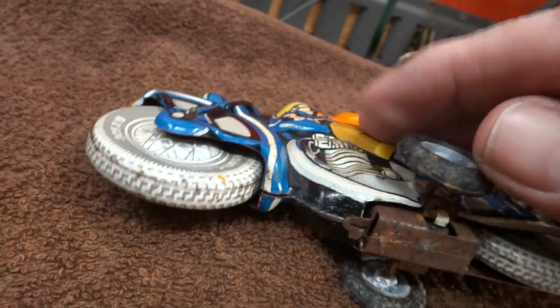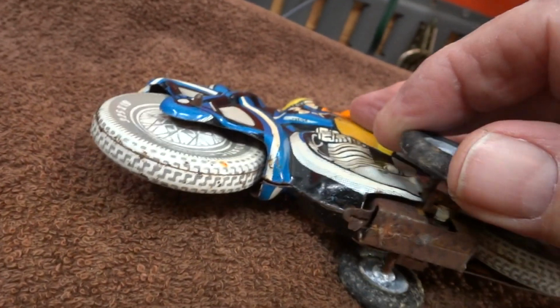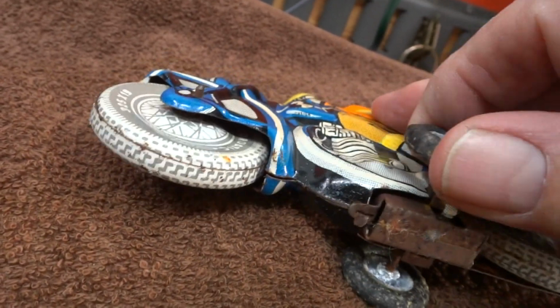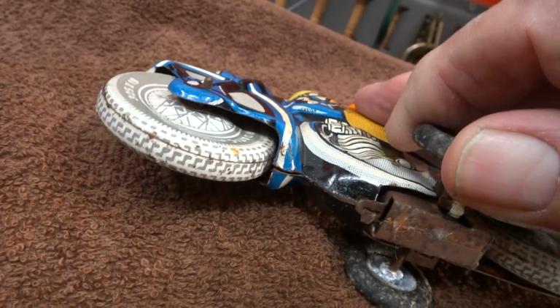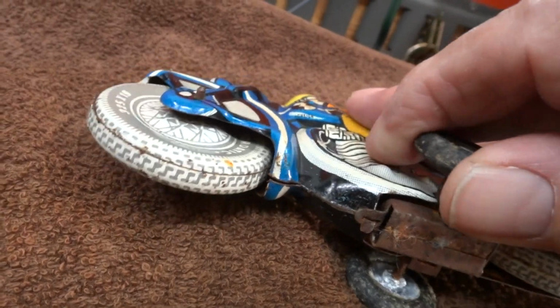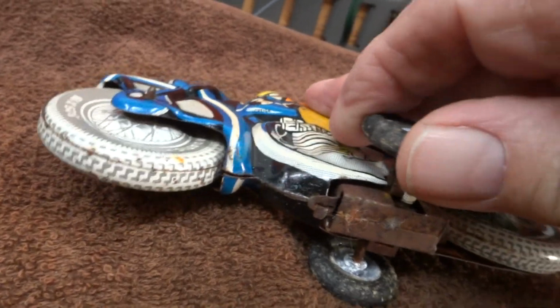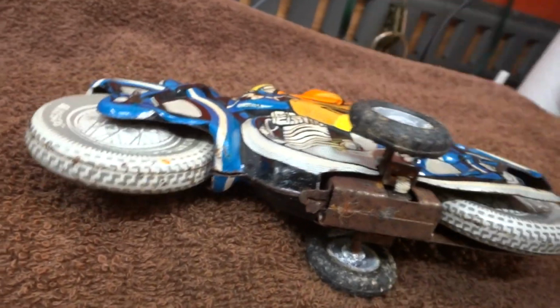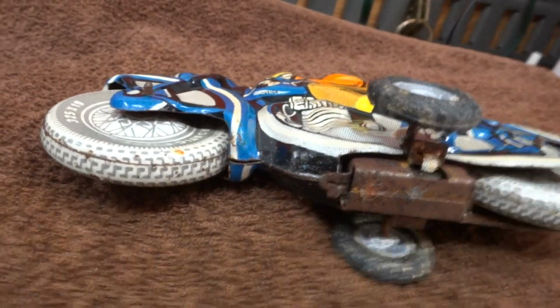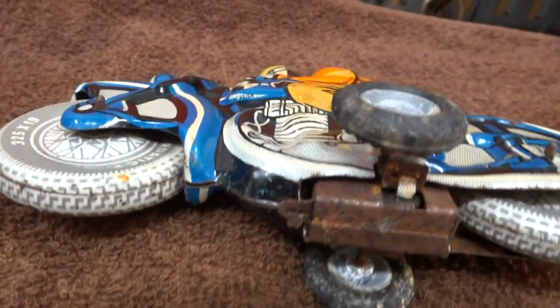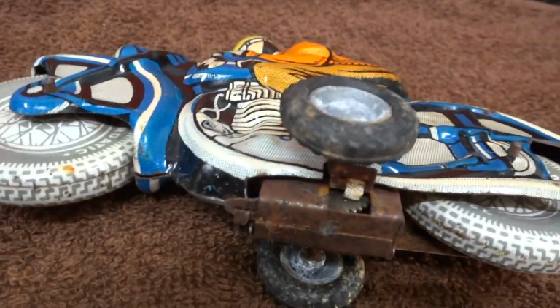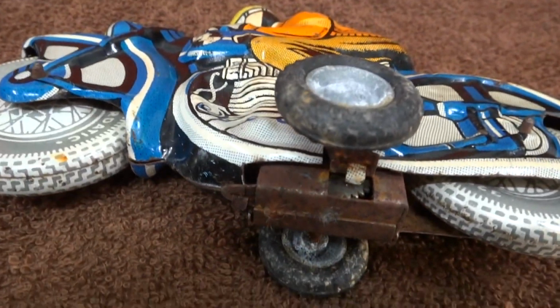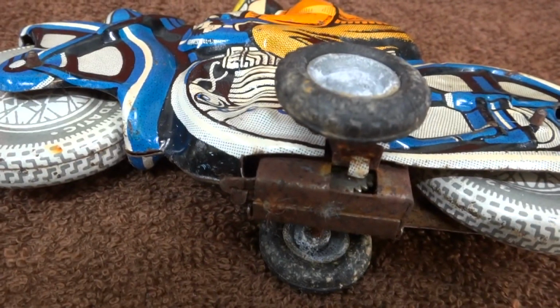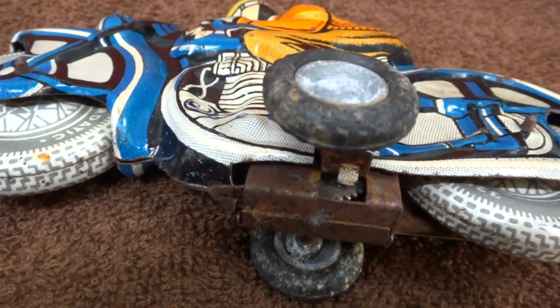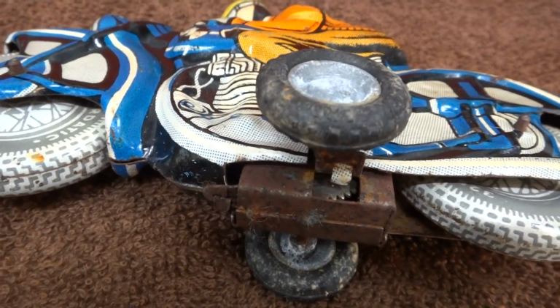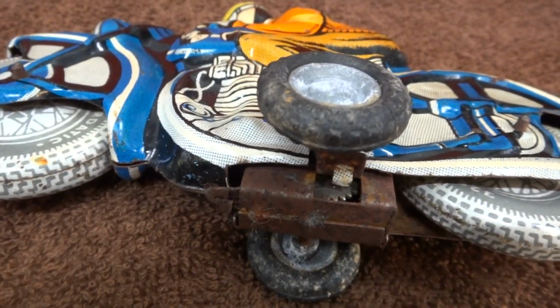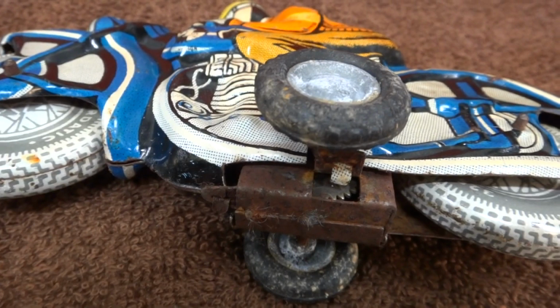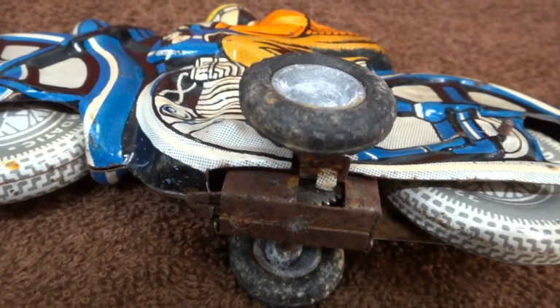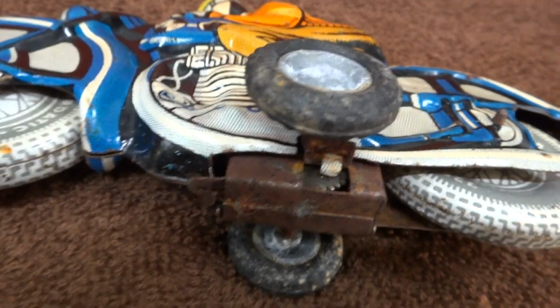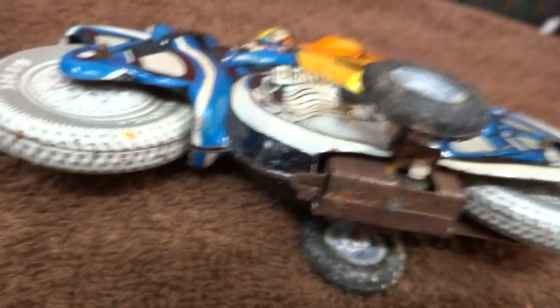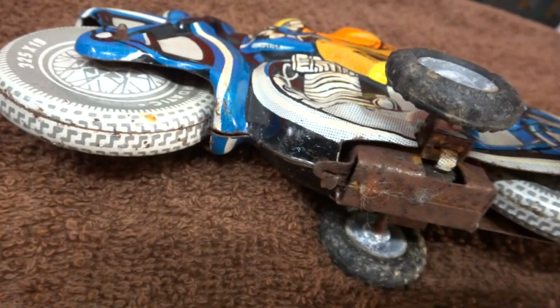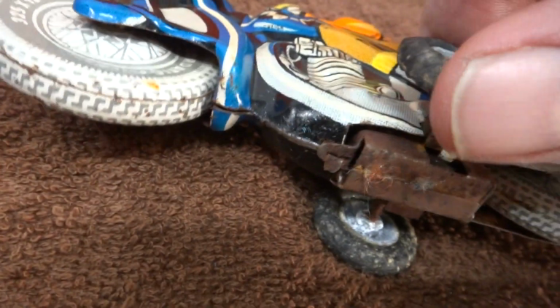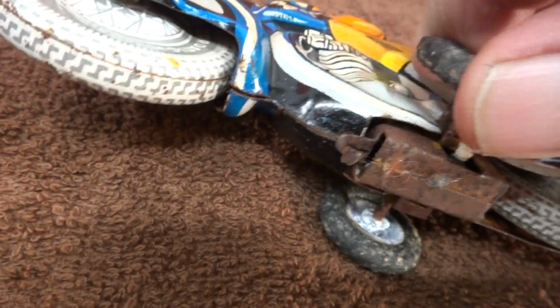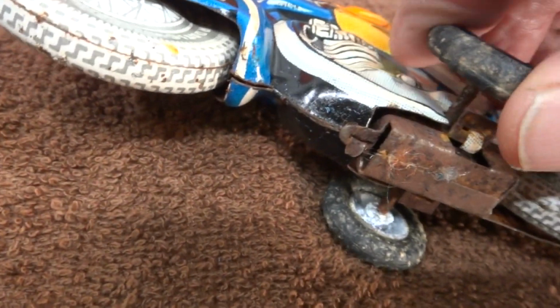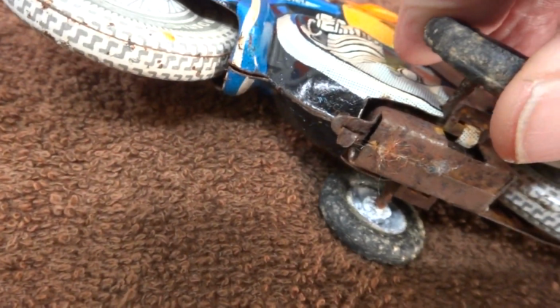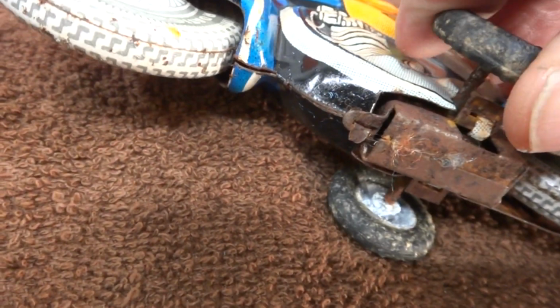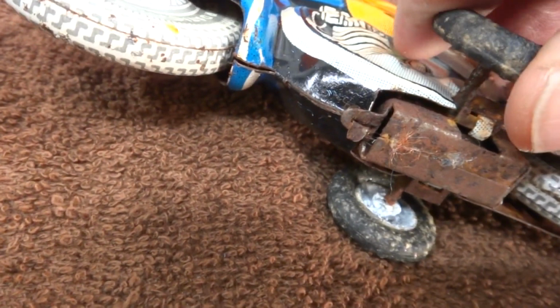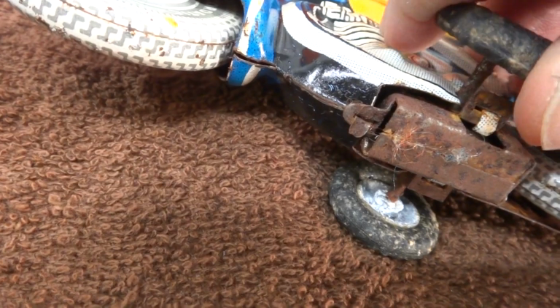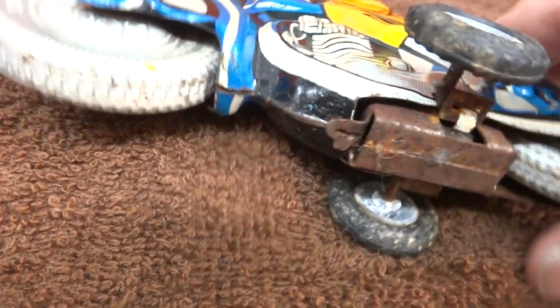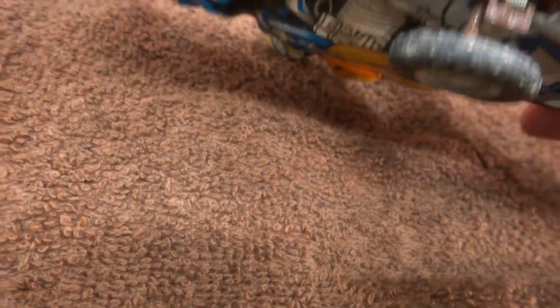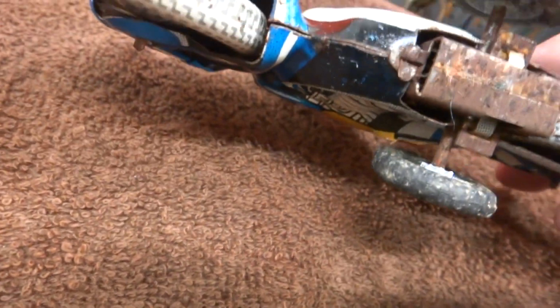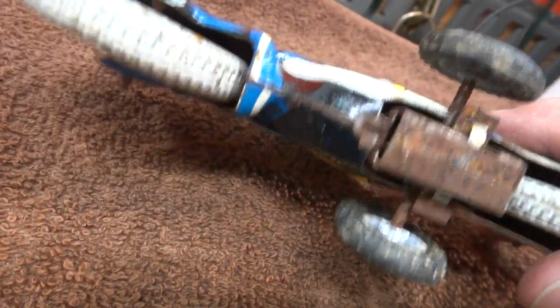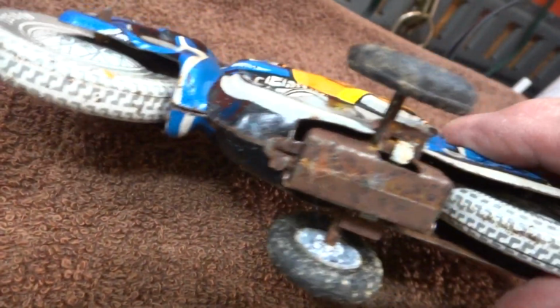It looks like it's a wind-up toy, seized up there. Yep, it's got a mechanism in there. I'll try and free that off — let's see, it's locked up there pretty tight.